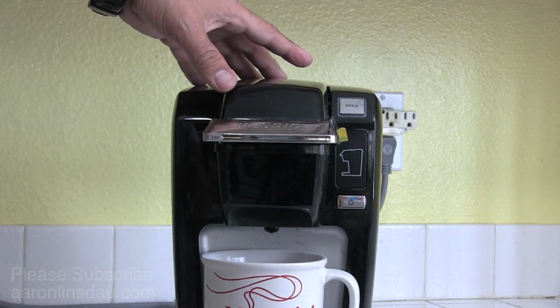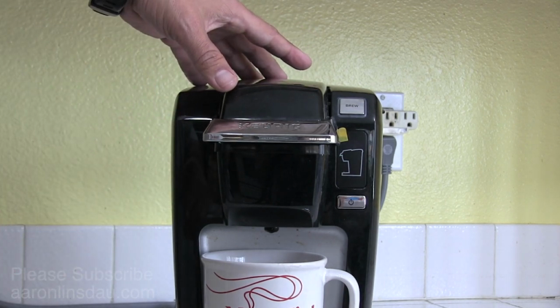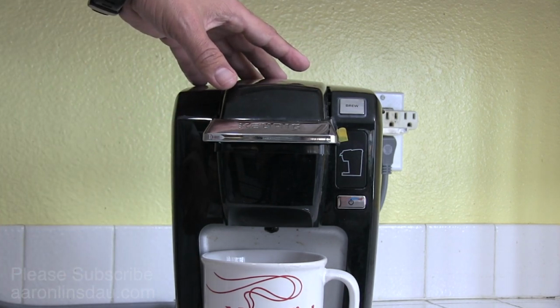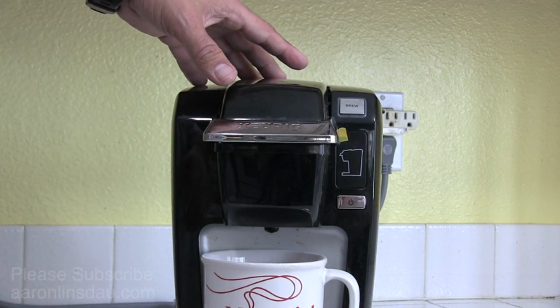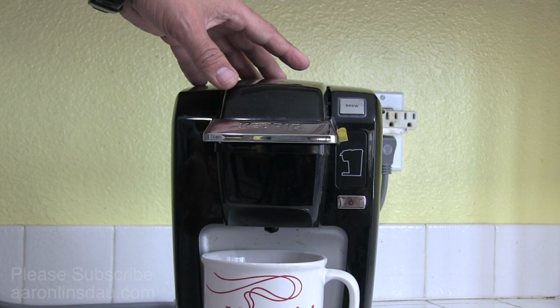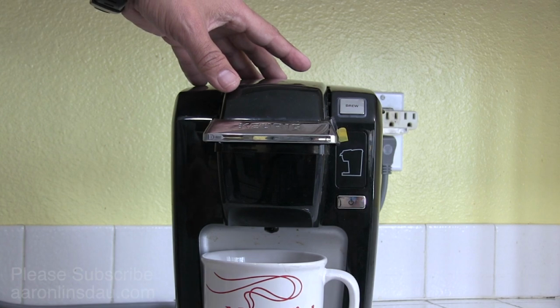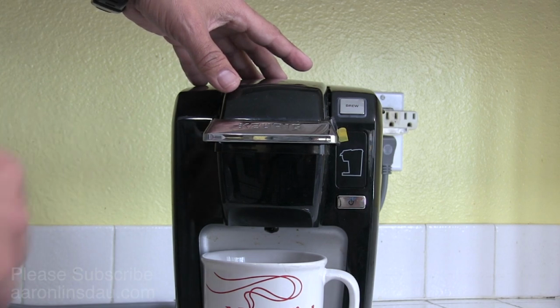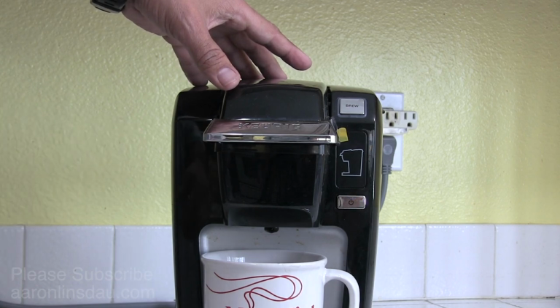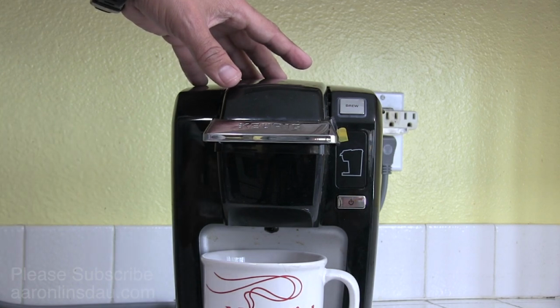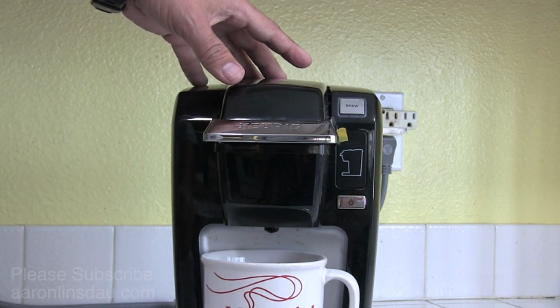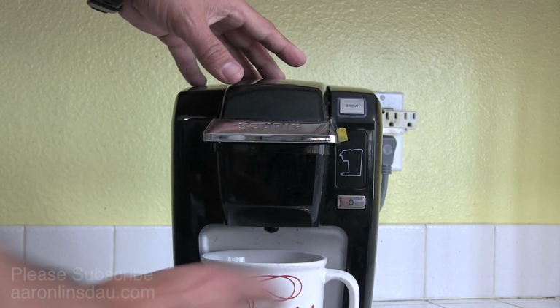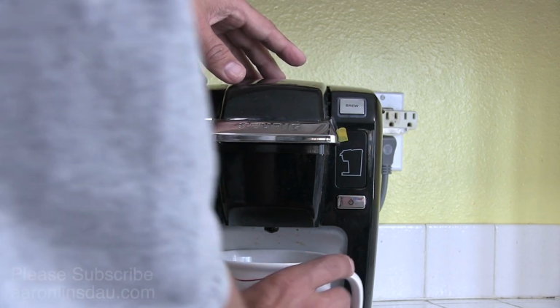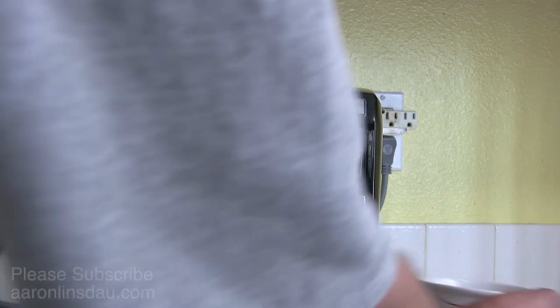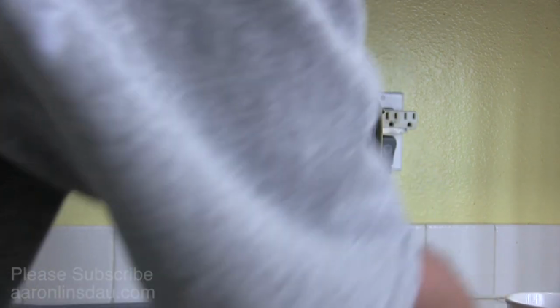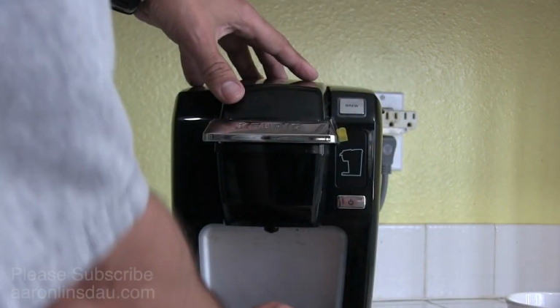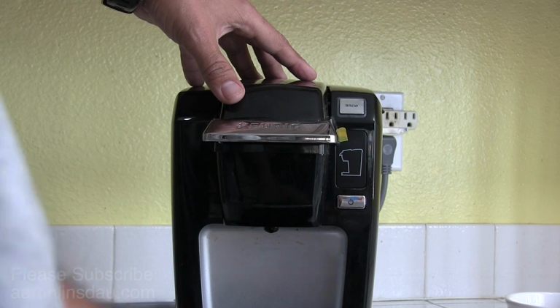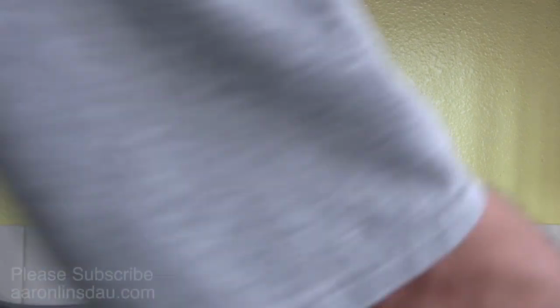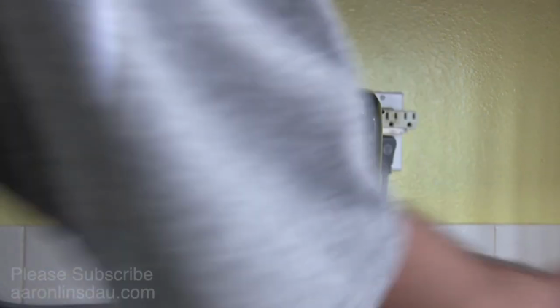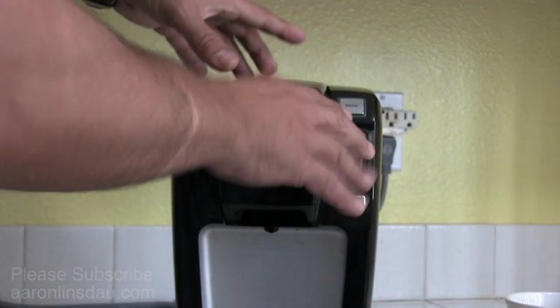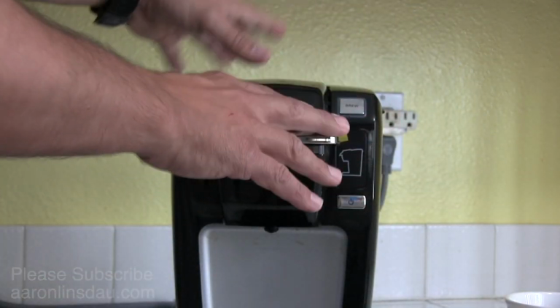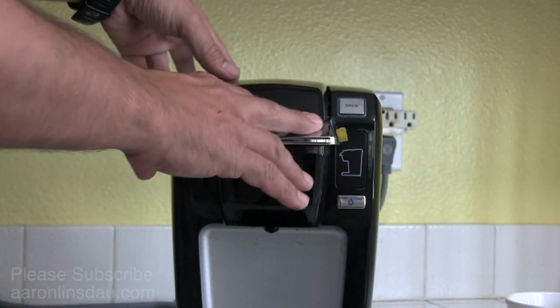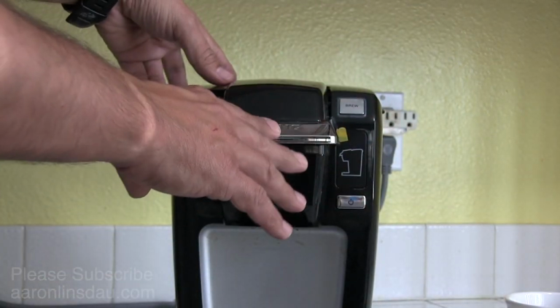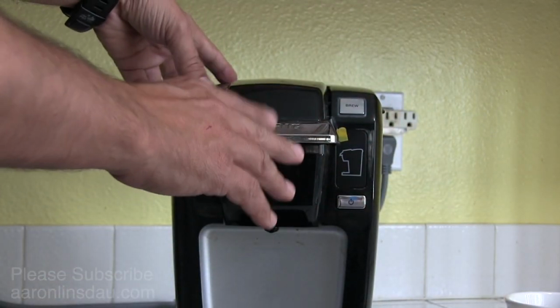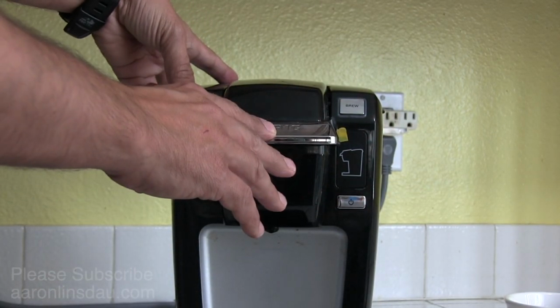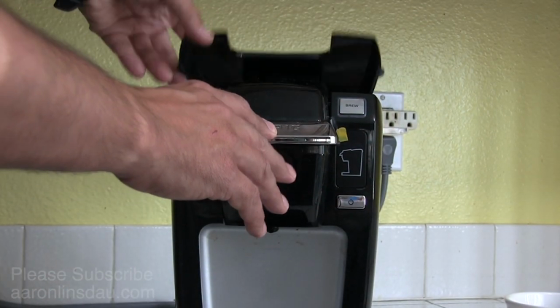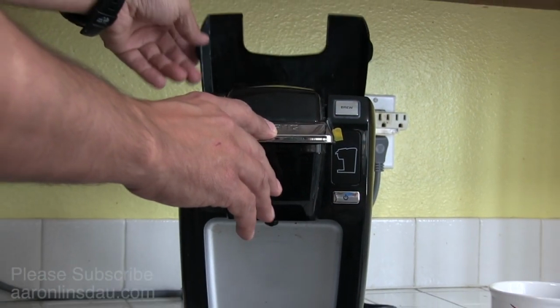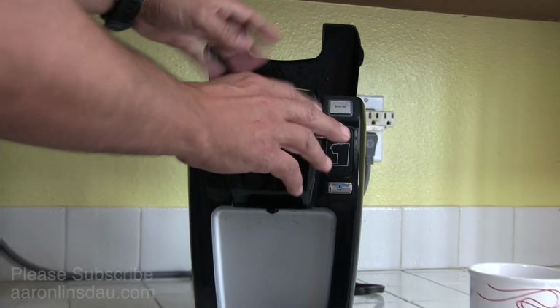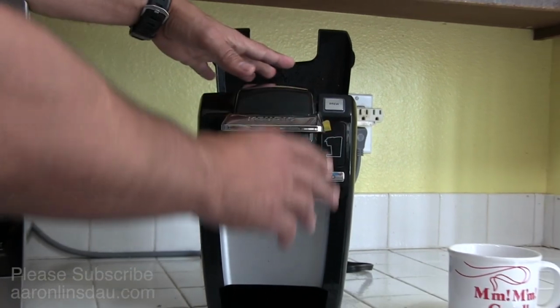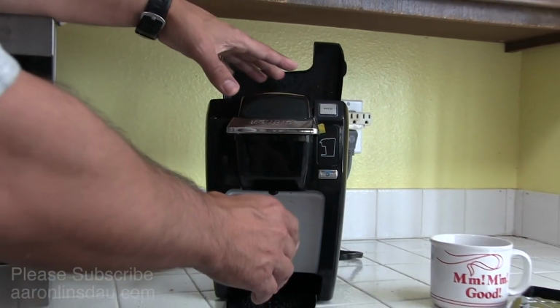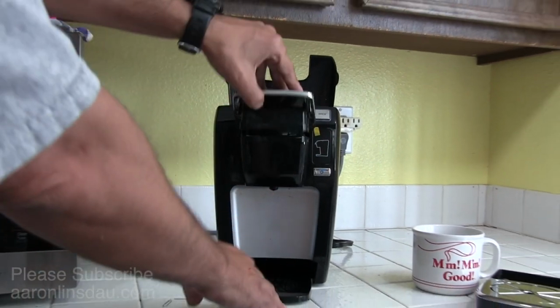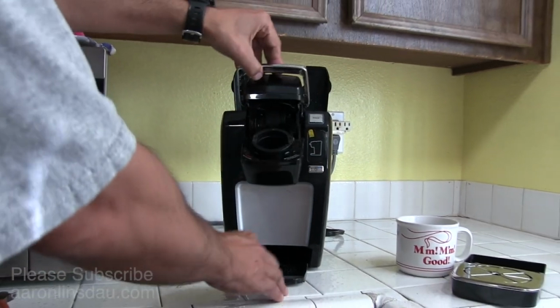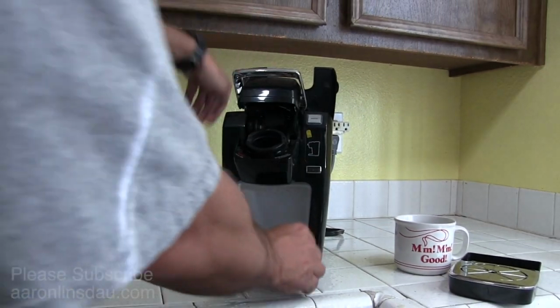I'm going to show you the much more permanent fix — the long-time six-month to one-year fix. What you do is take your cup out, take this out, and make sure to drain all of the water out of this unit. This is super important because we're going to take that off.